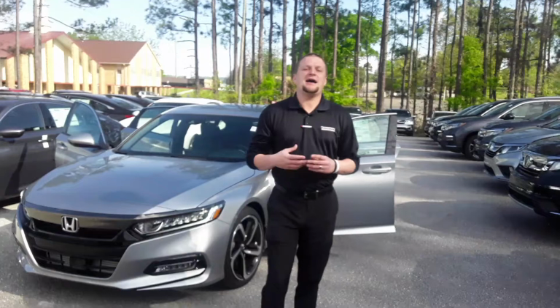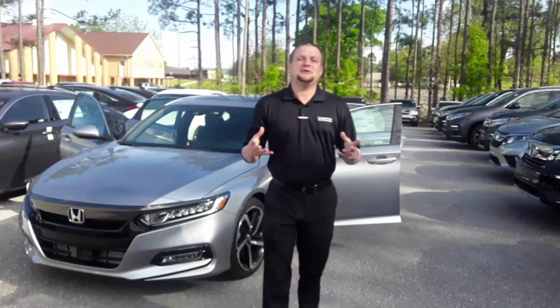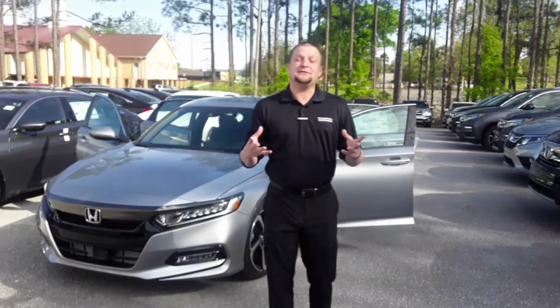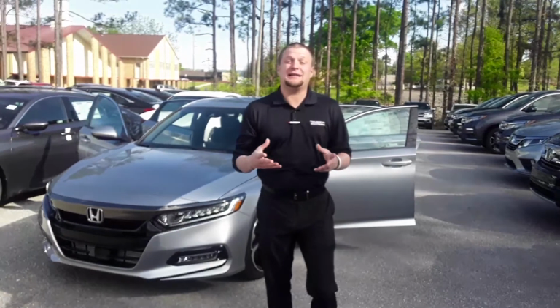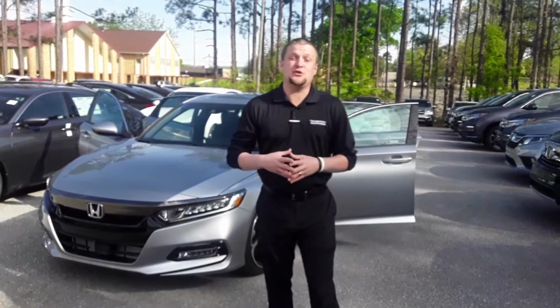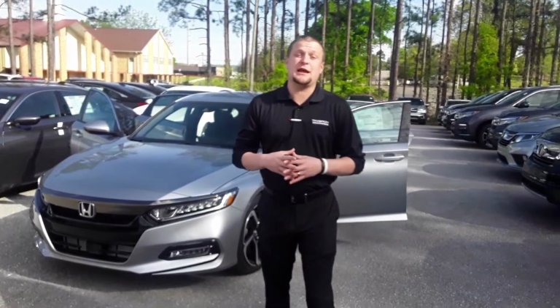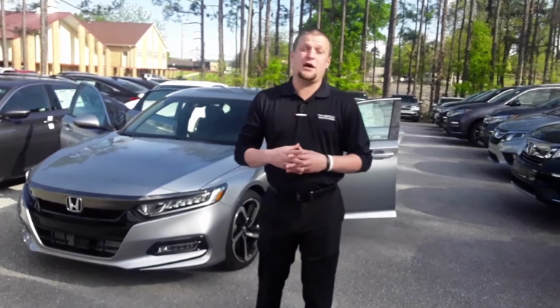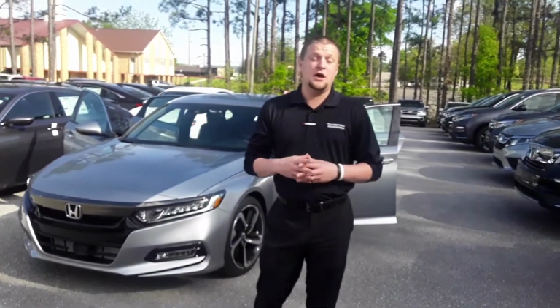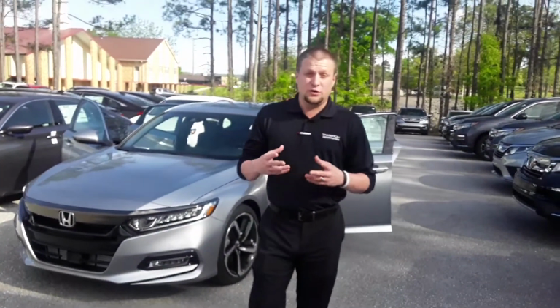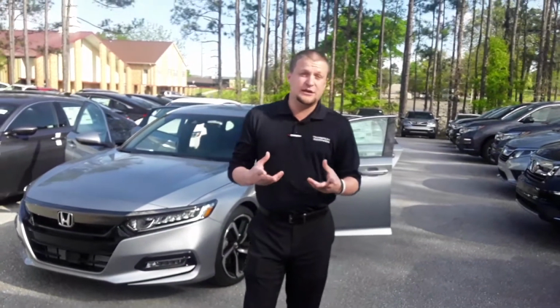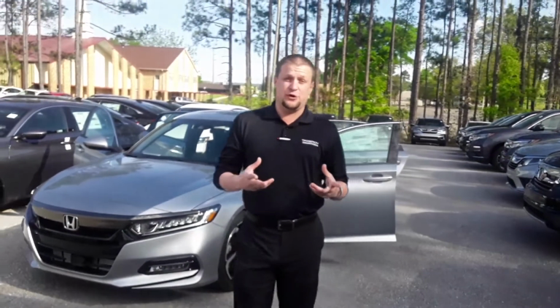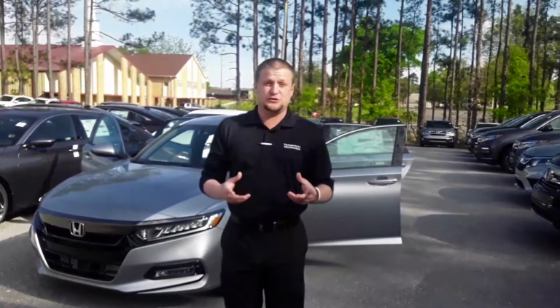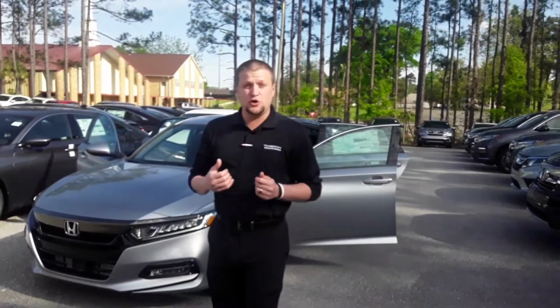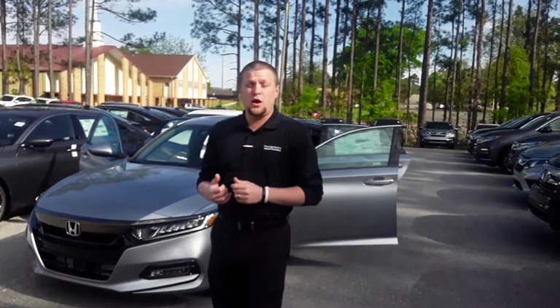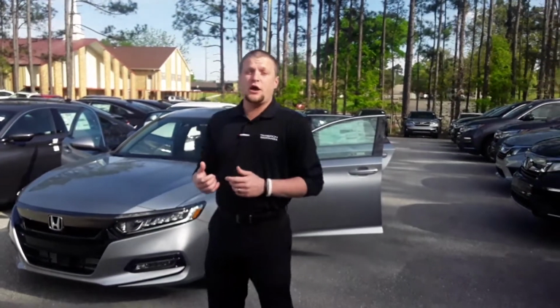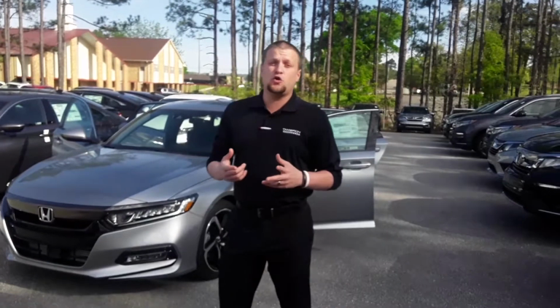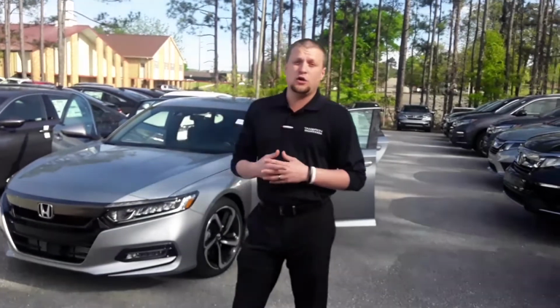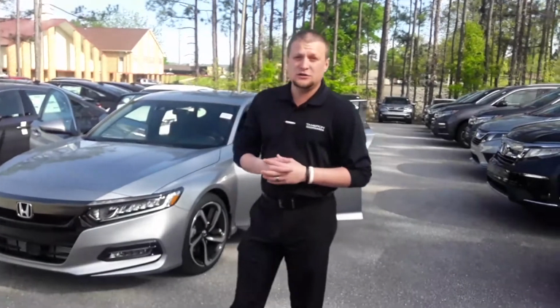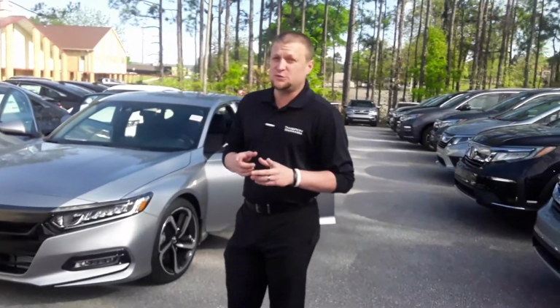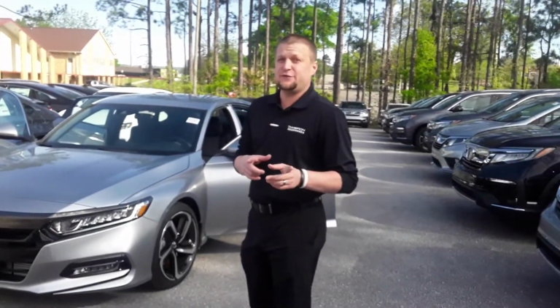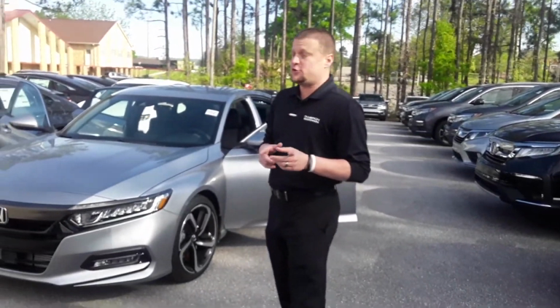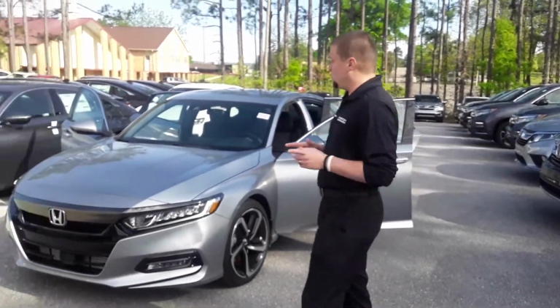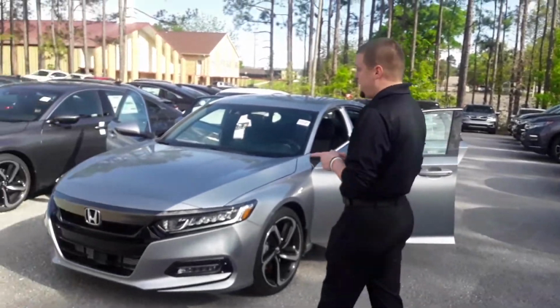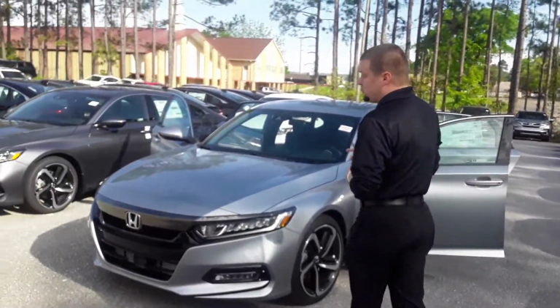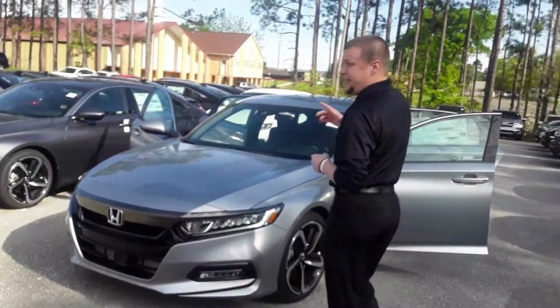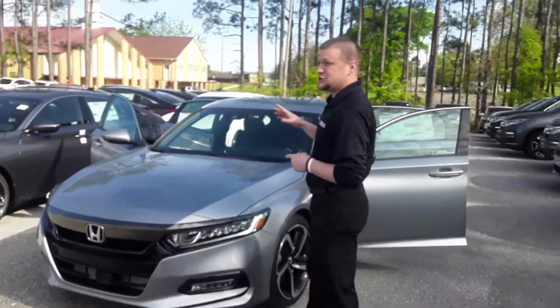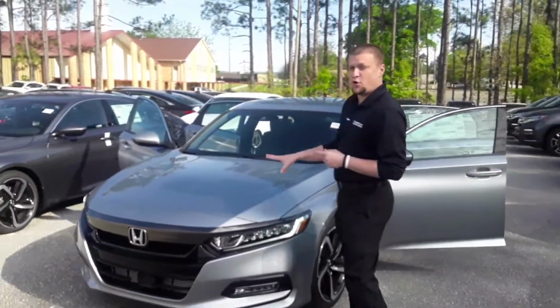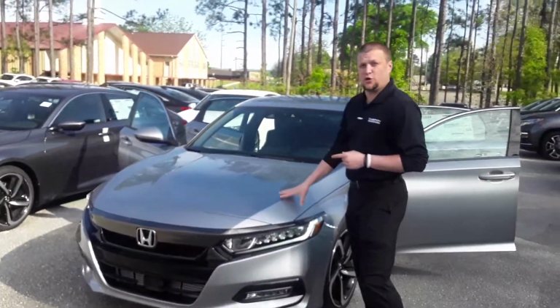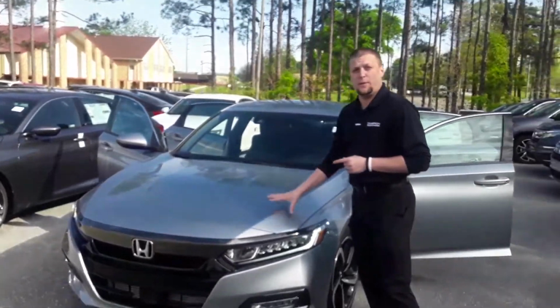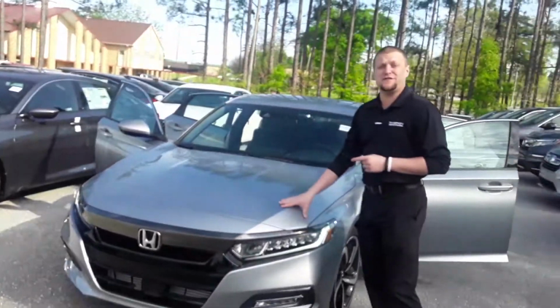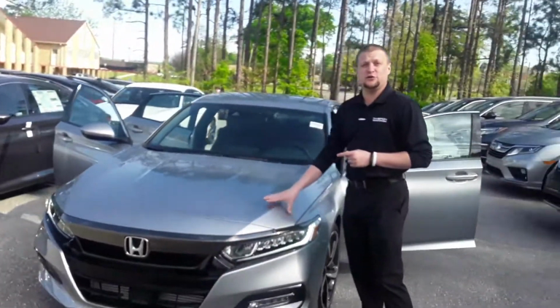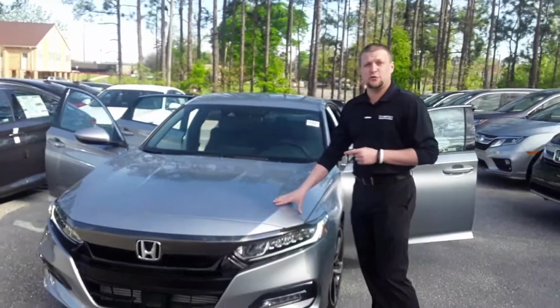My name is Mike Lassier here with Tamron Honda. I wanted to thank you for your interest in the new Honda Accord. The specific vehicle you were looking at is going to be a sport model with the 1.5 liter turbo engine.